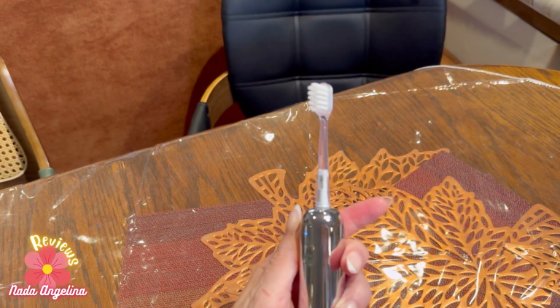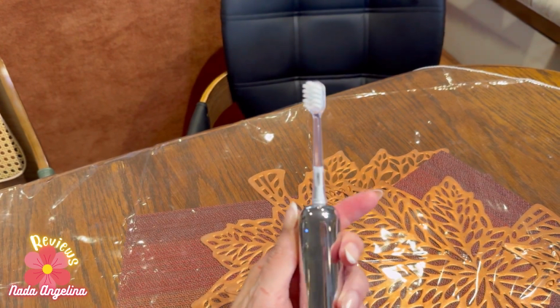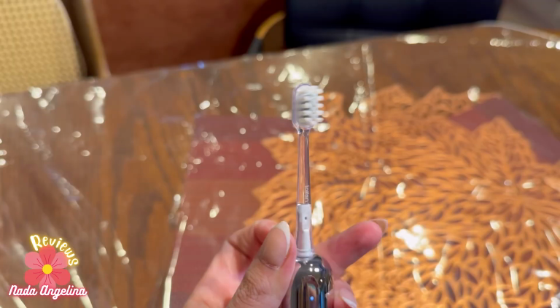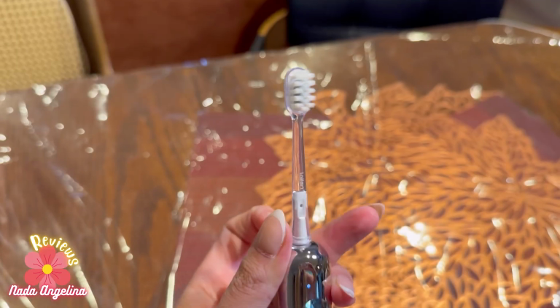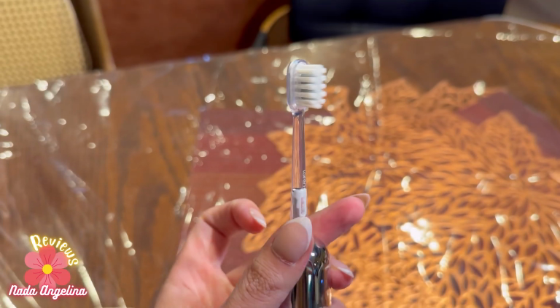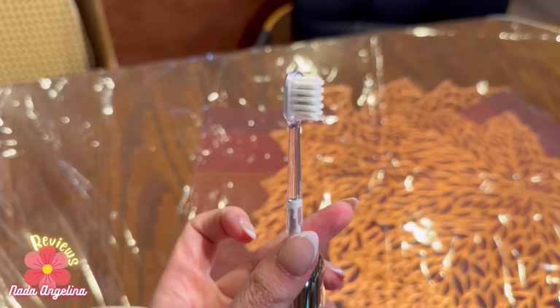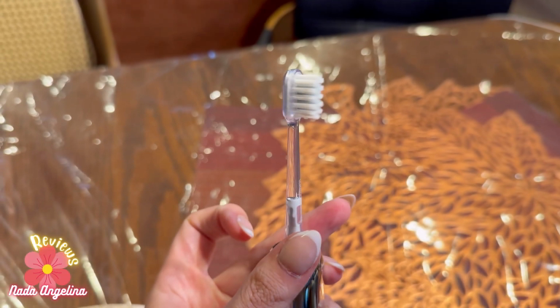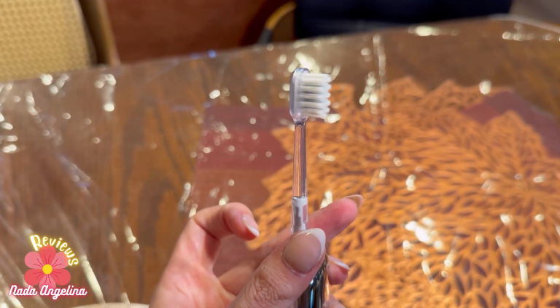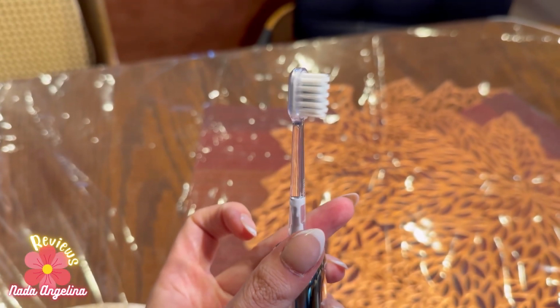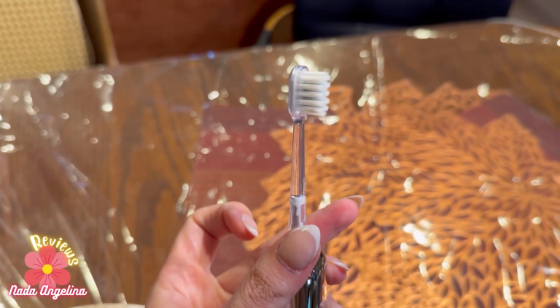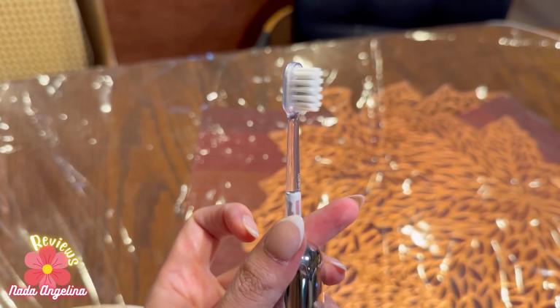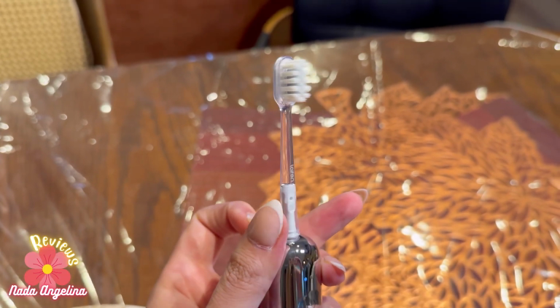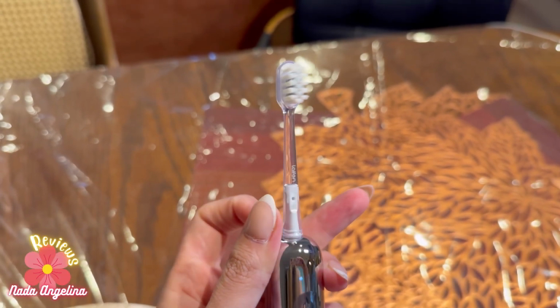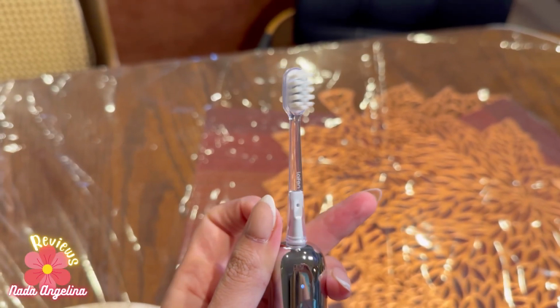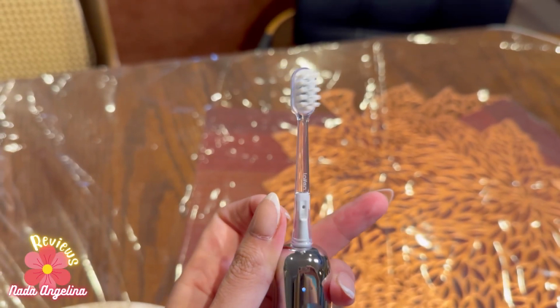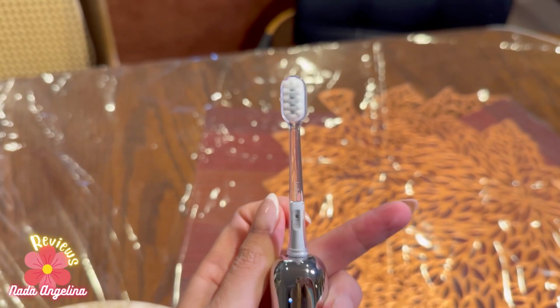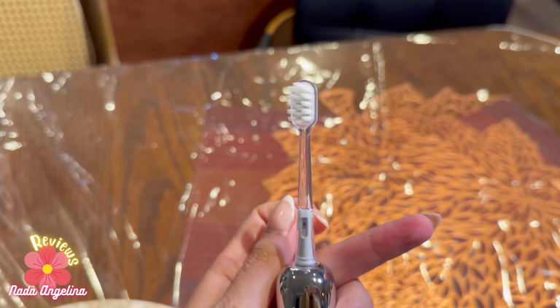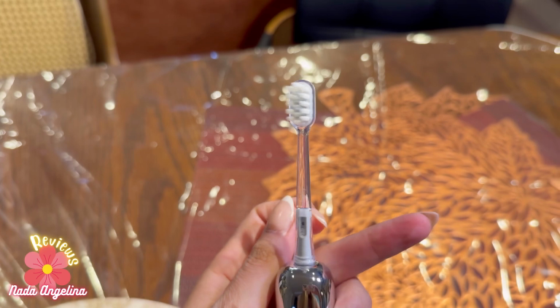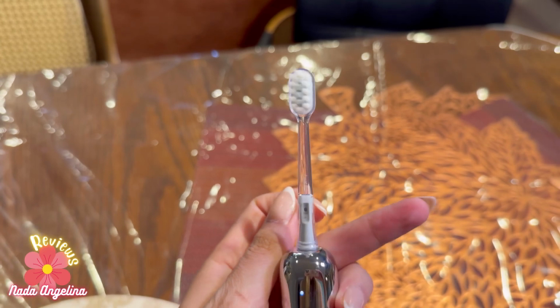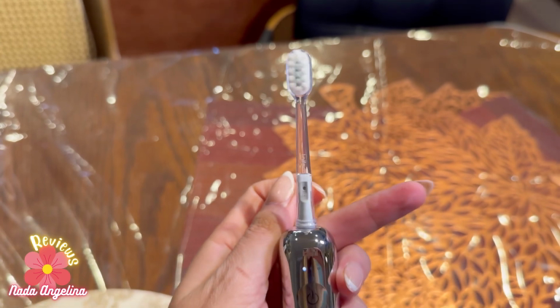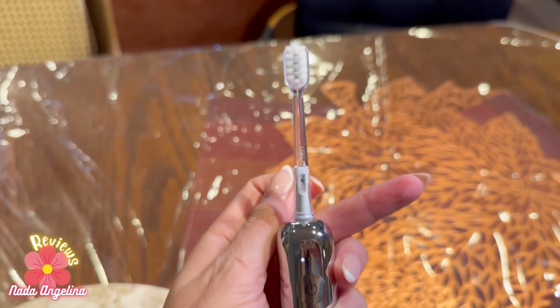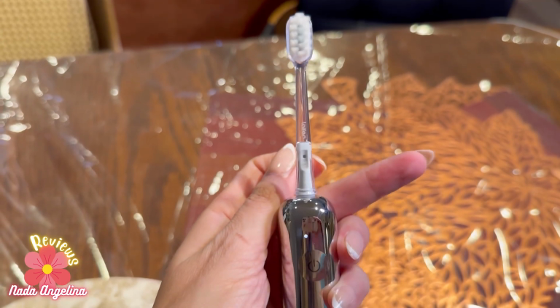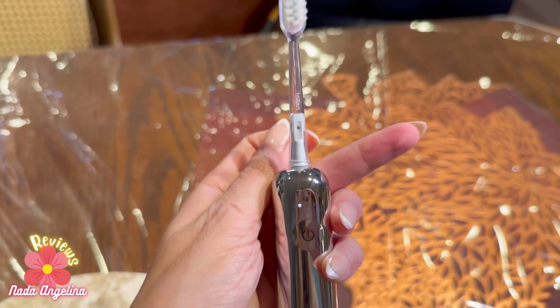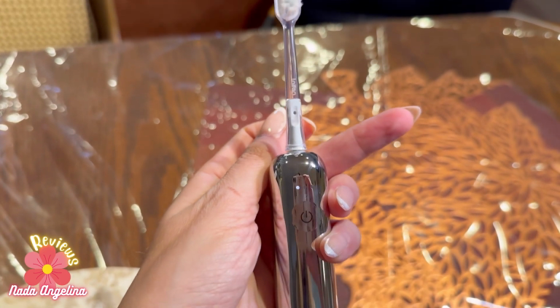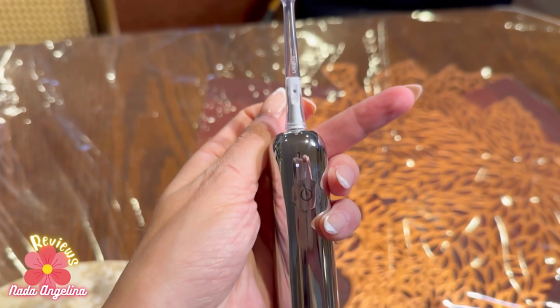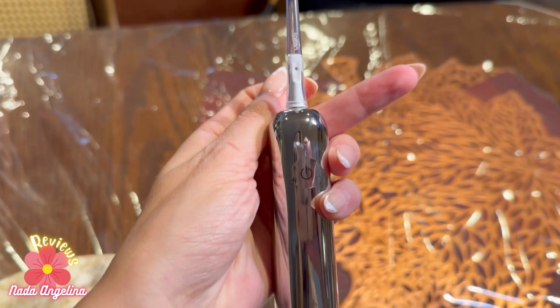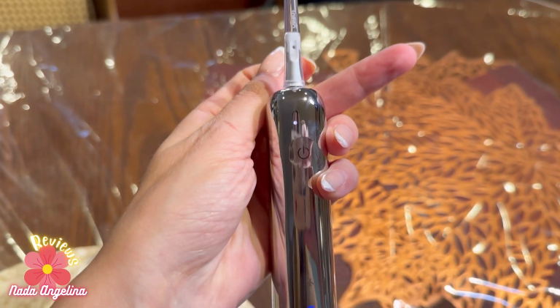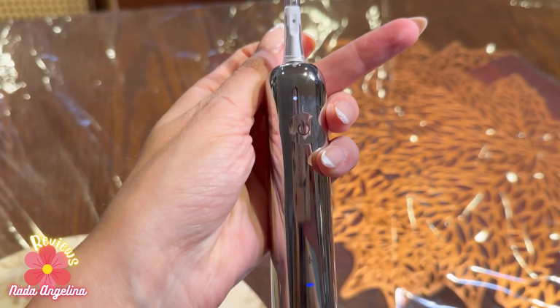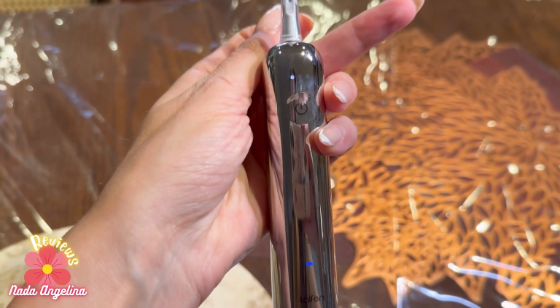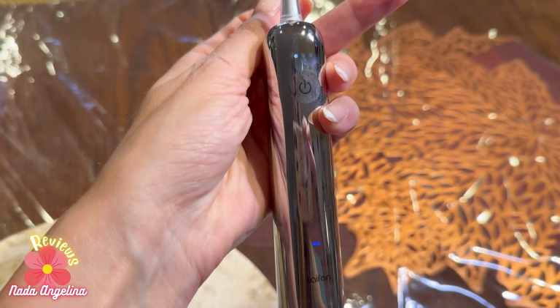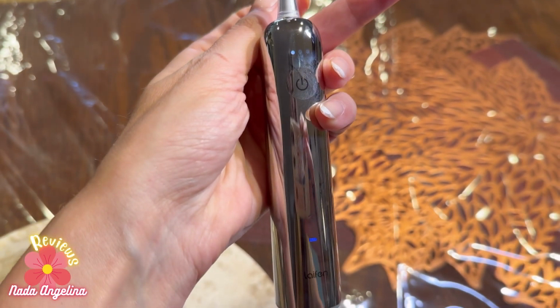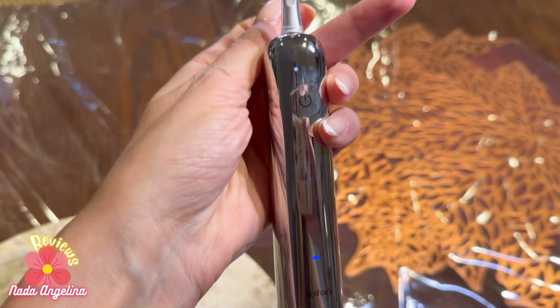Now that I have been using the Philips for some time, I highly prefer the LIFEN over the Philips brand. I highly recommend it, and thank you for watching.